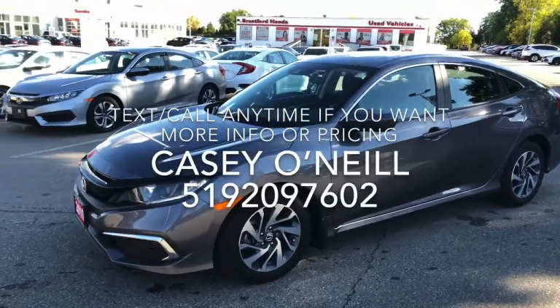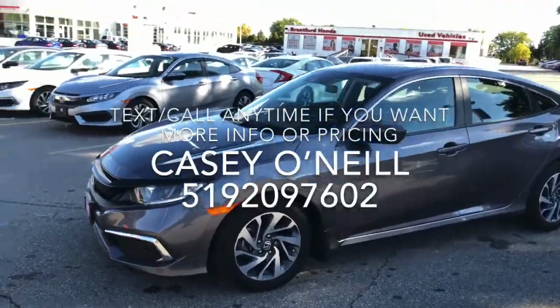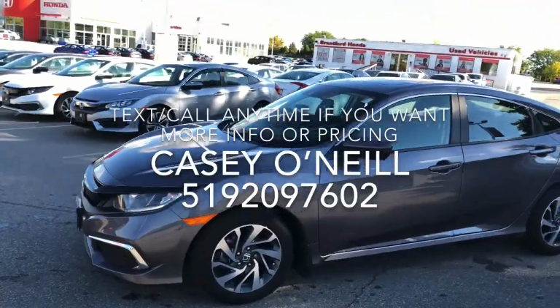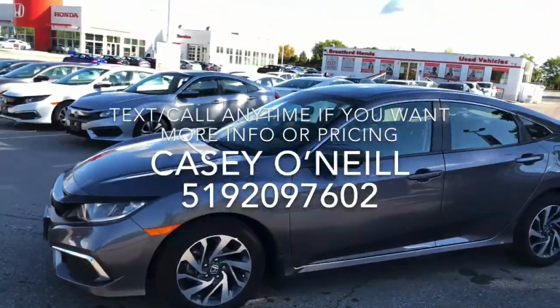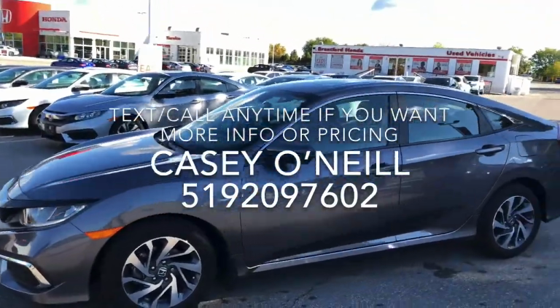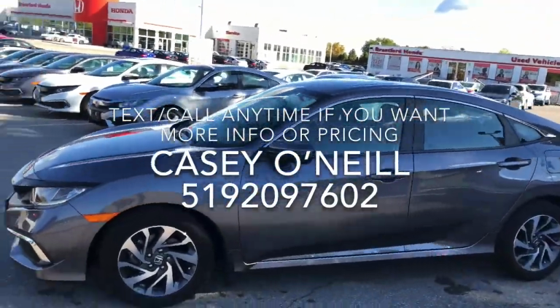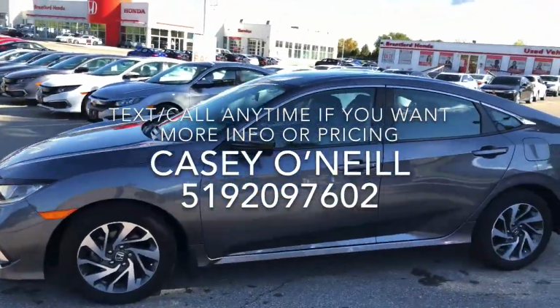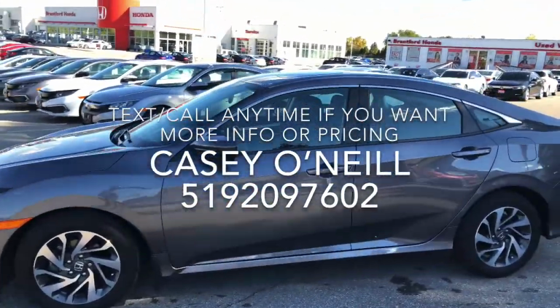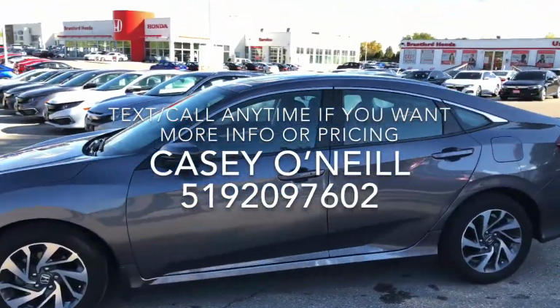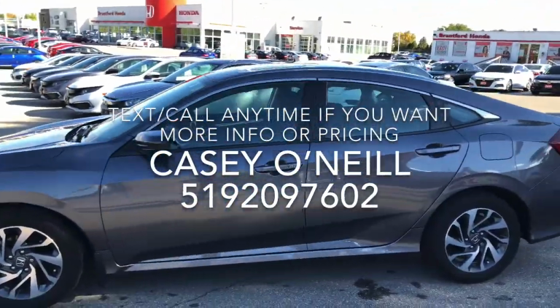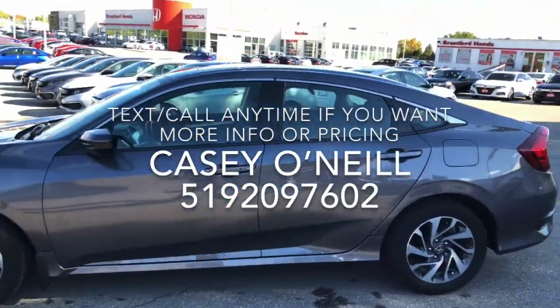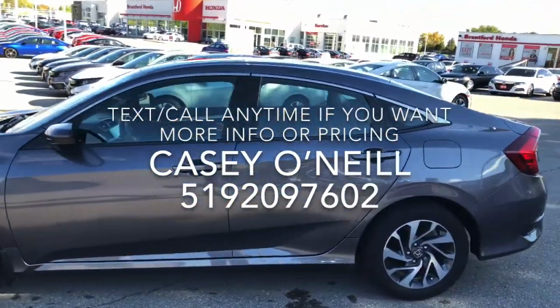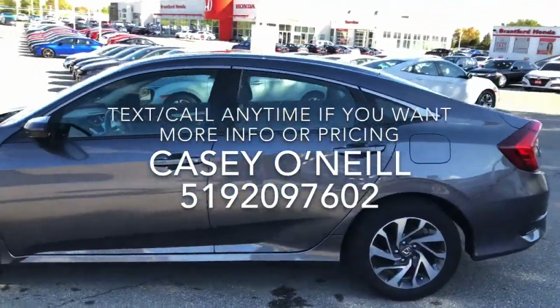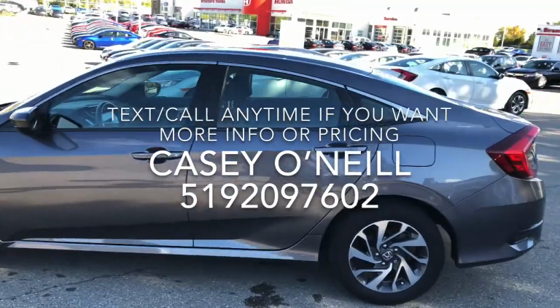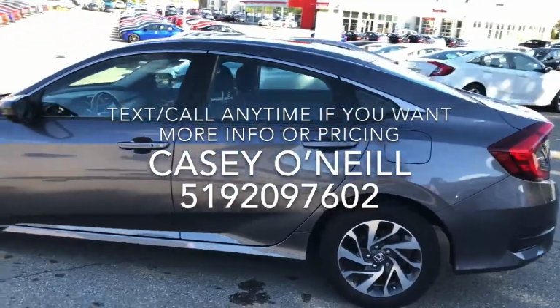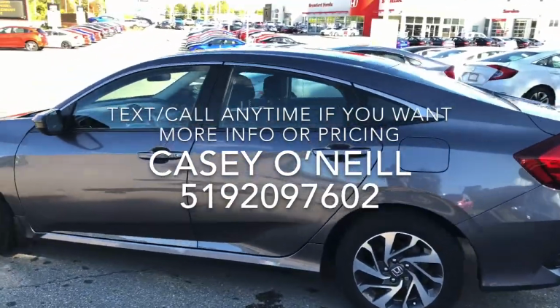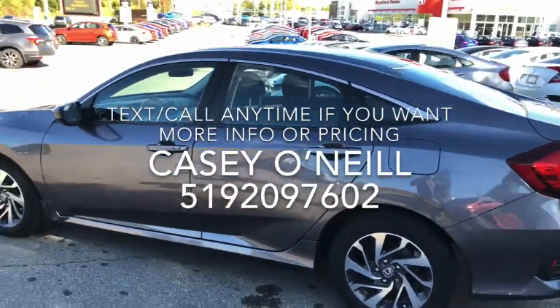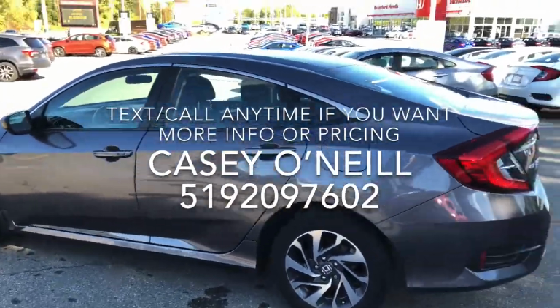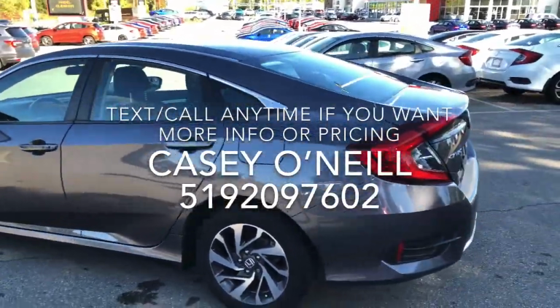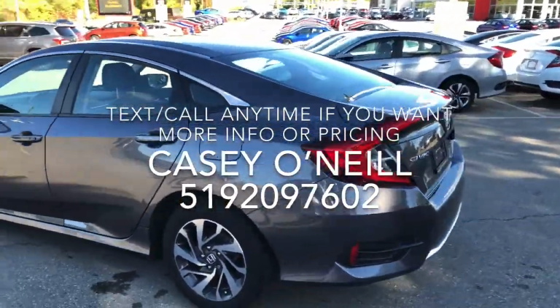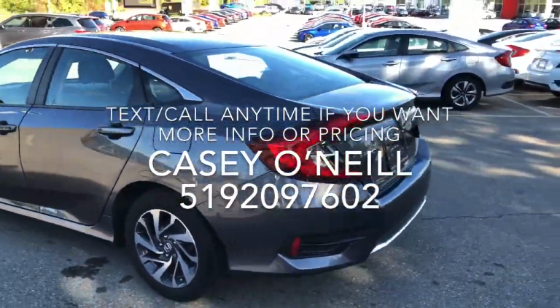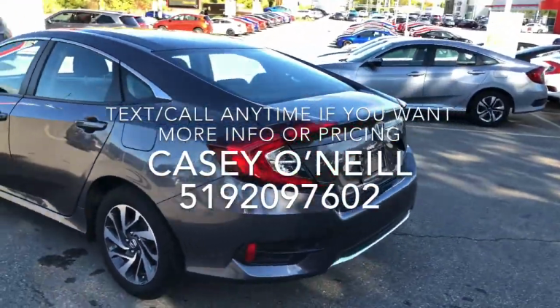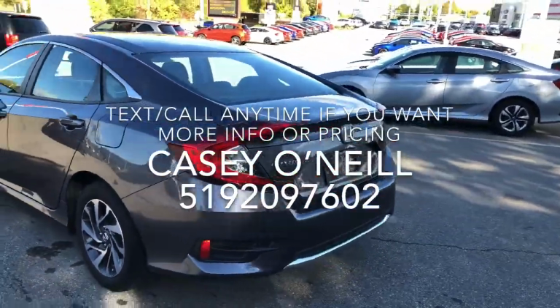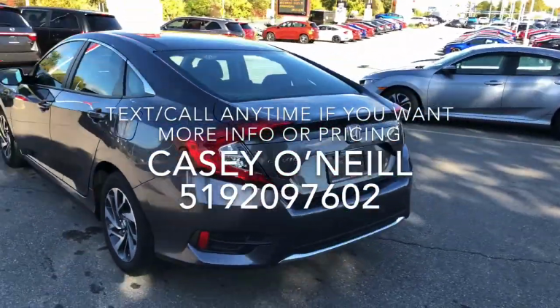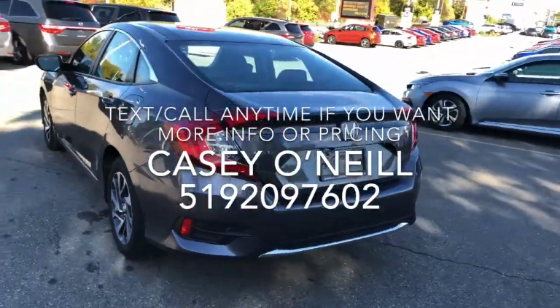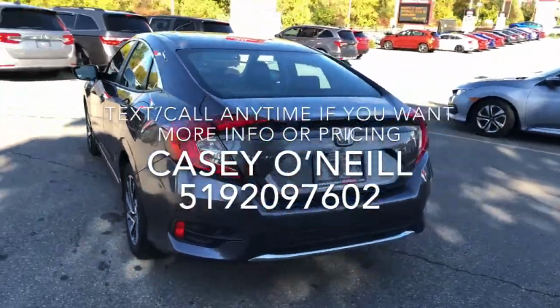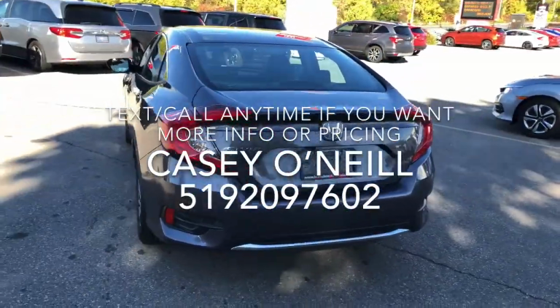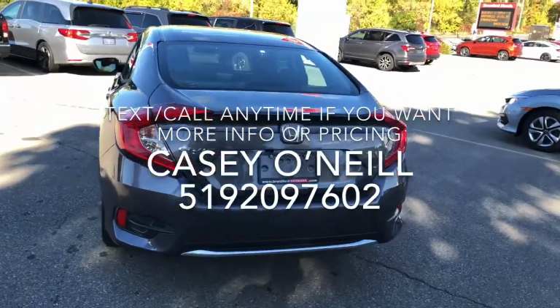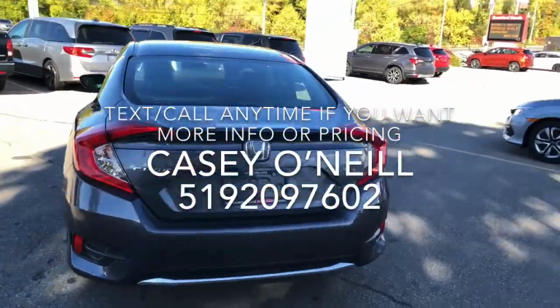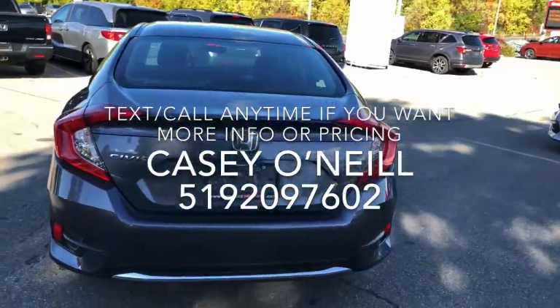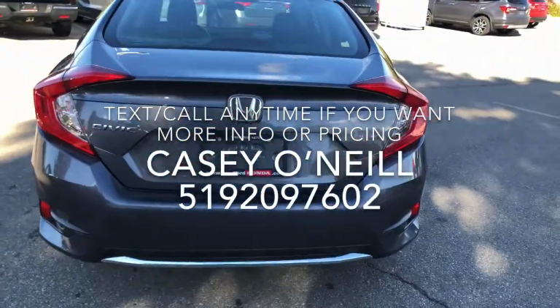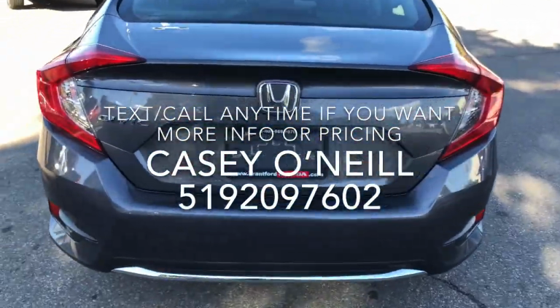Here we are on the outside. As you can see, it's a meteorite steel metallic. Rims look to be in great shape on the driver's side as well. It does have remote start, keyless entry. Coming around back, love the chrome trim on the bottom. It does have a backup camera.